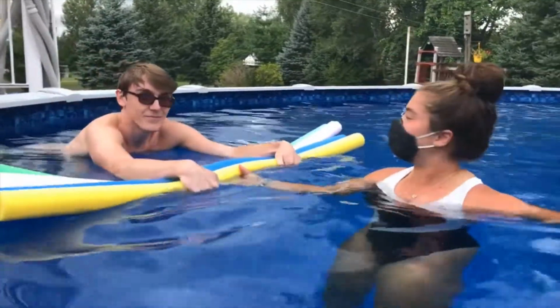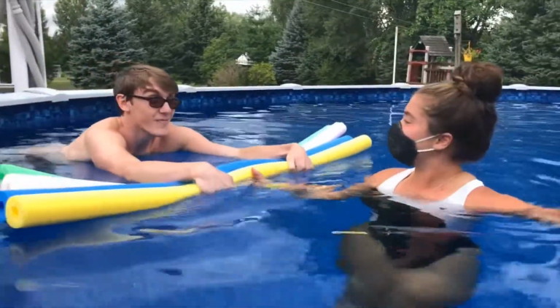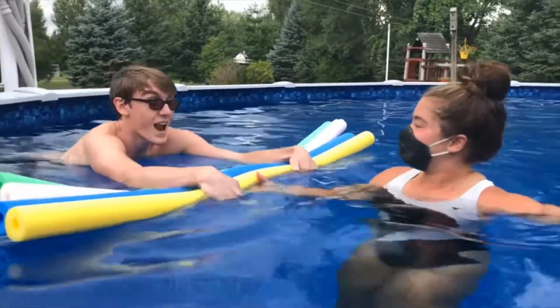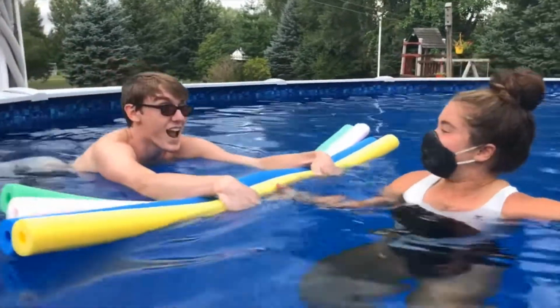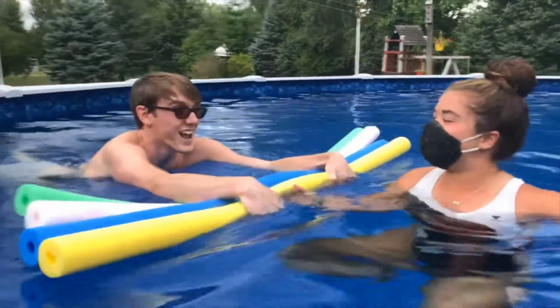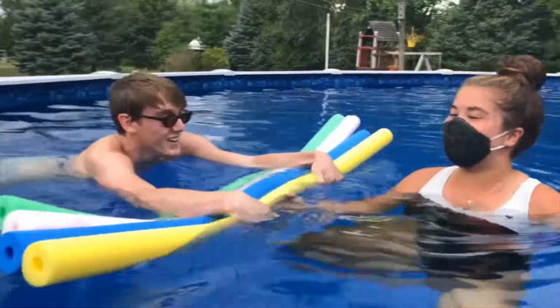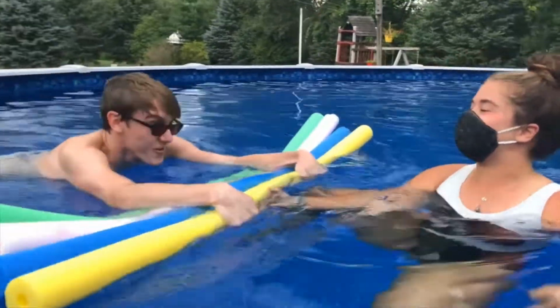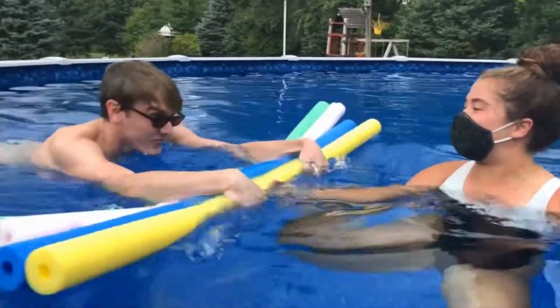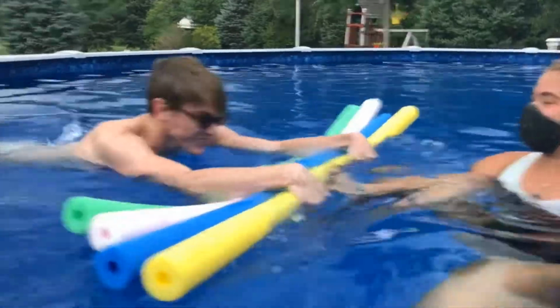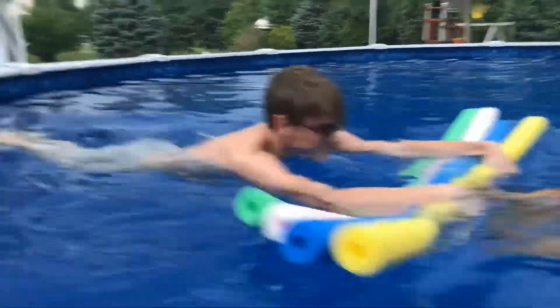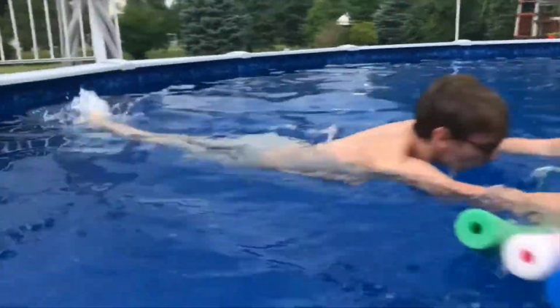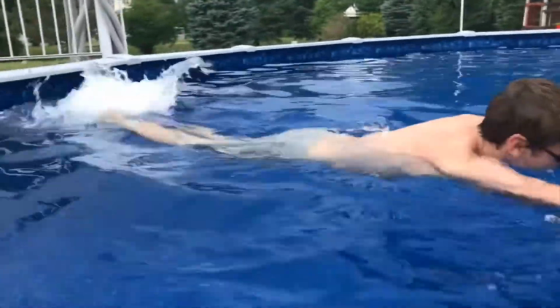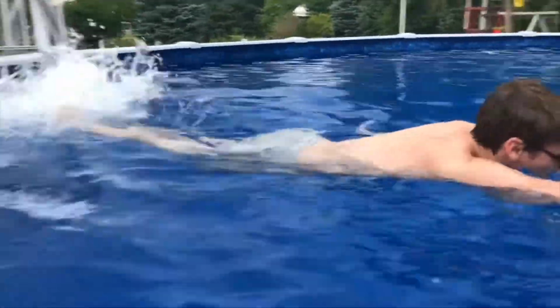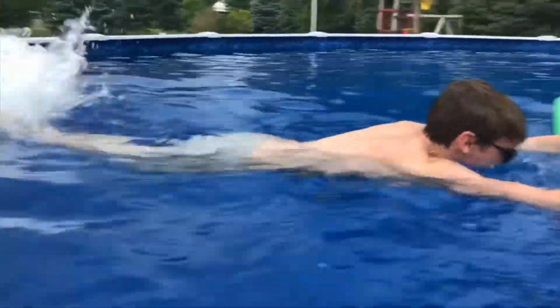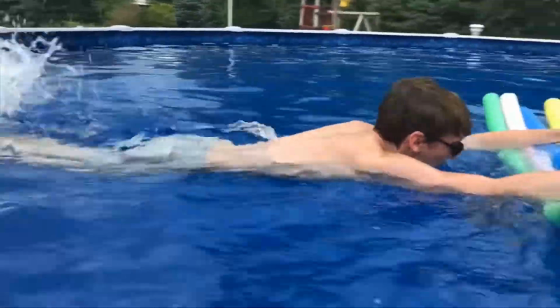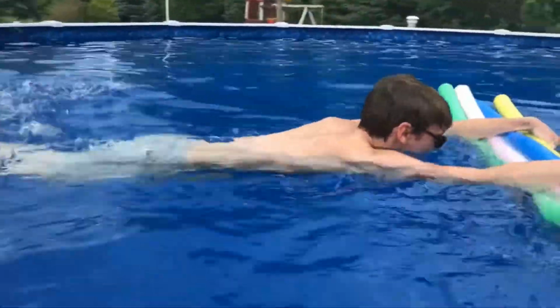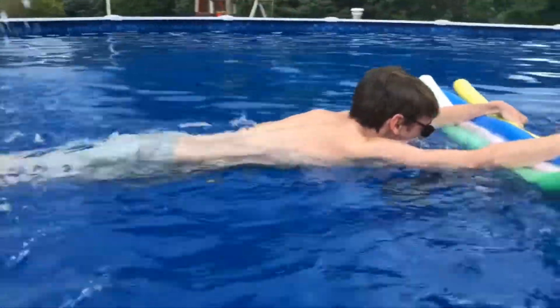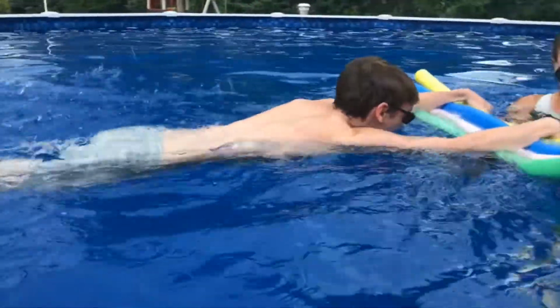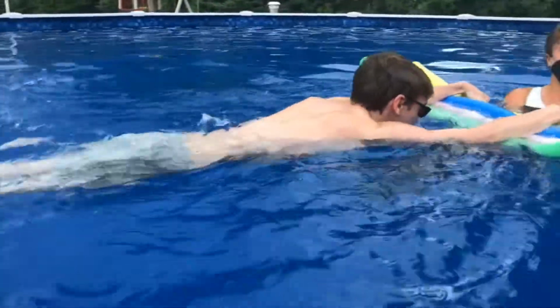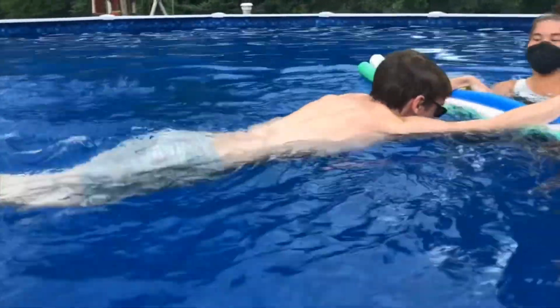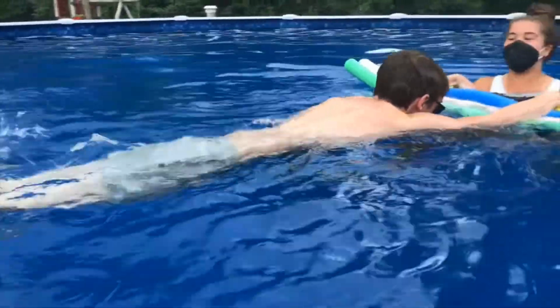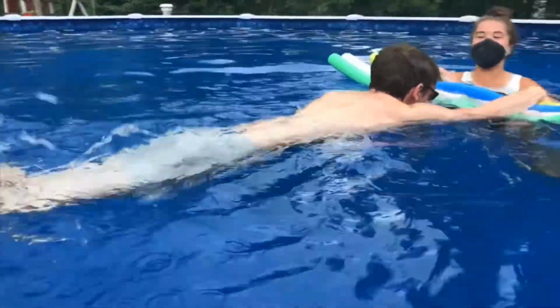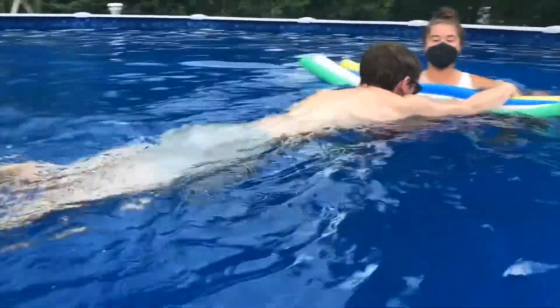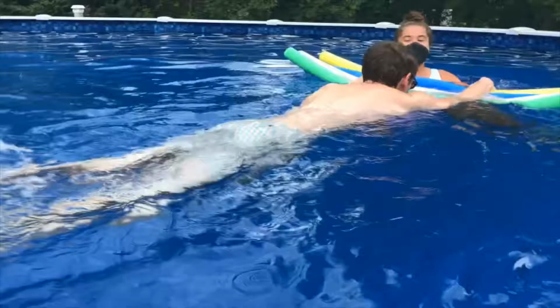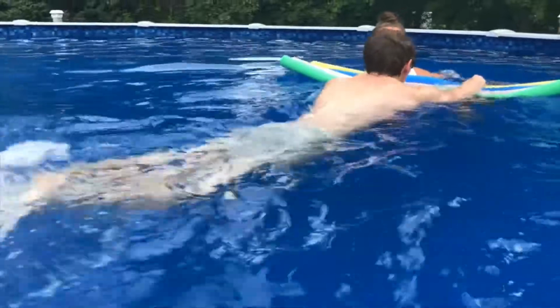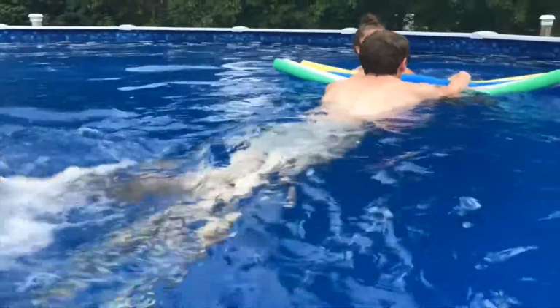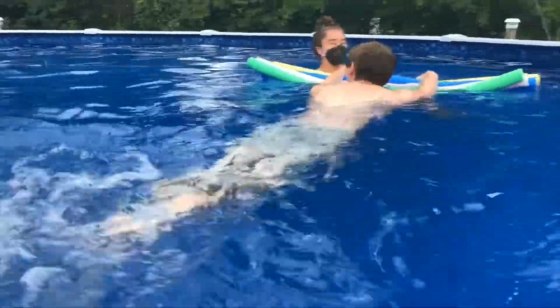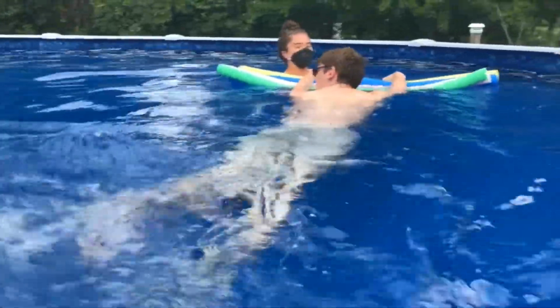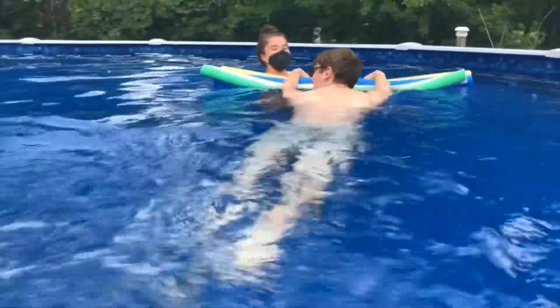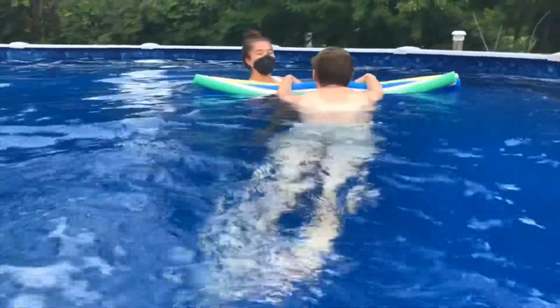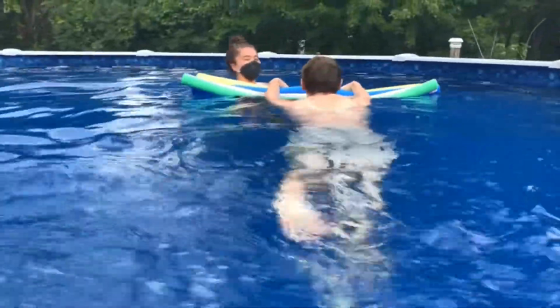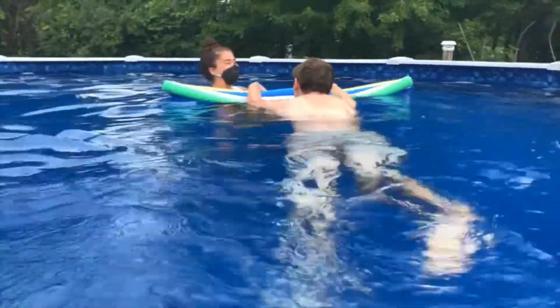Ready? Okay, motorboat, motorboat, go so fast! Motorboat, motorboat, go so slow! Slow kicks, good job!